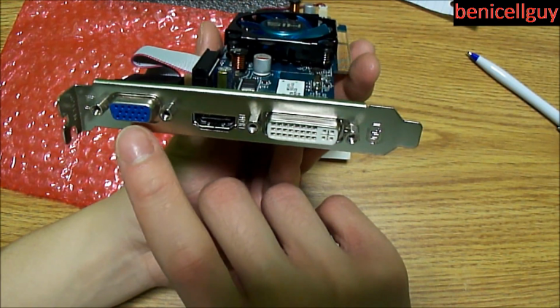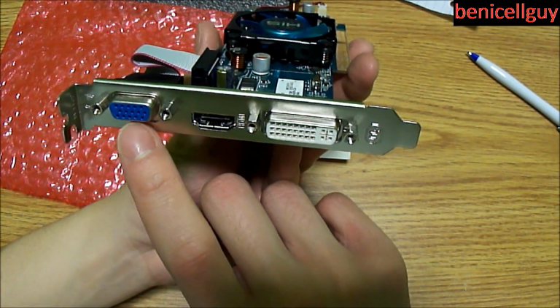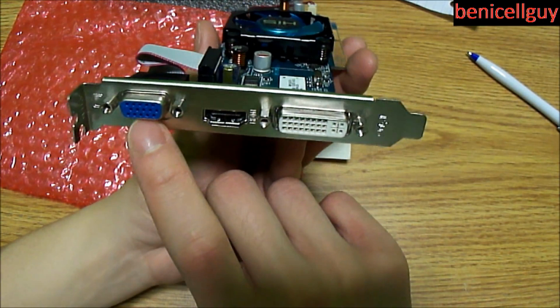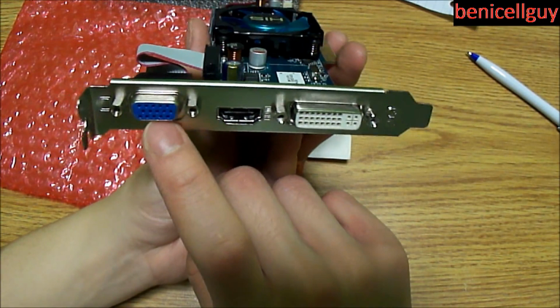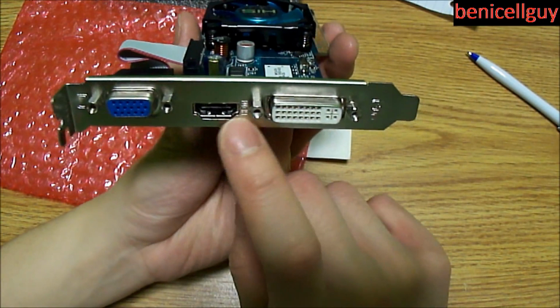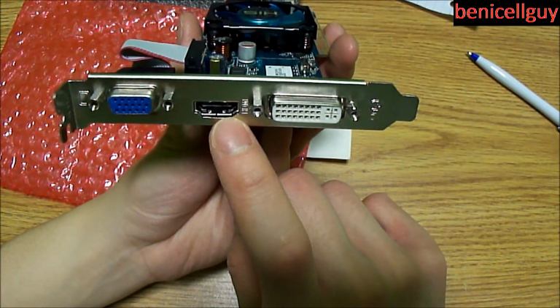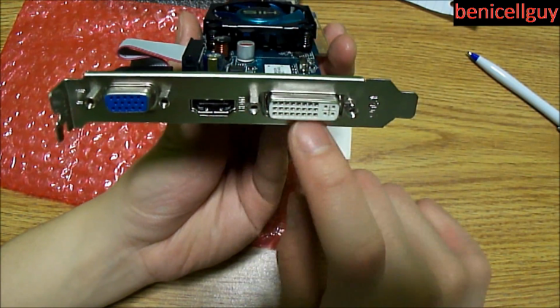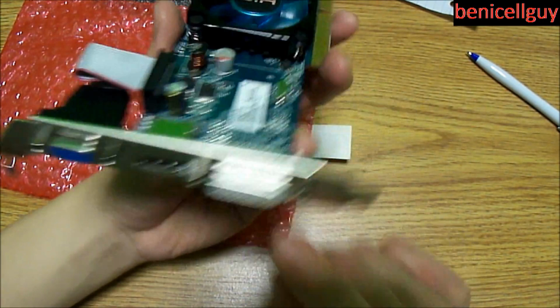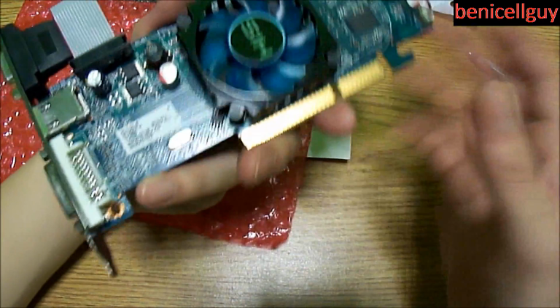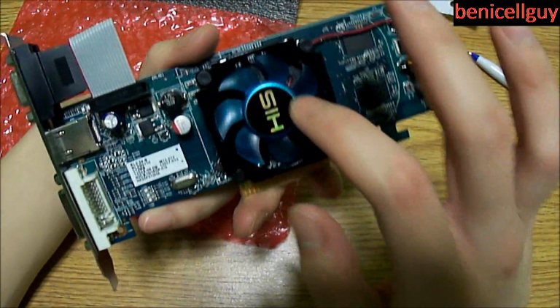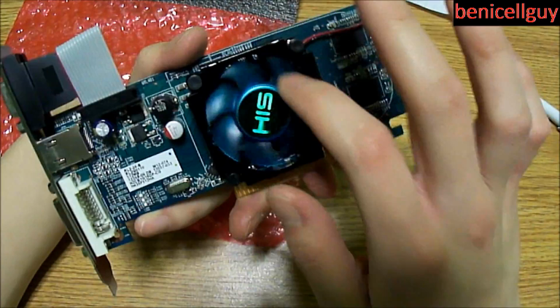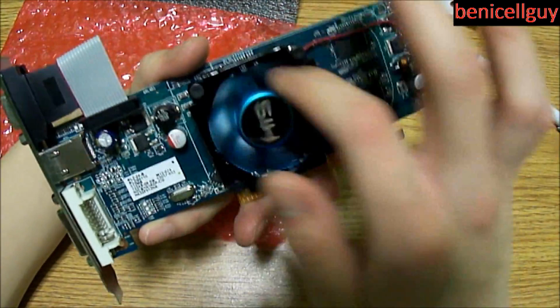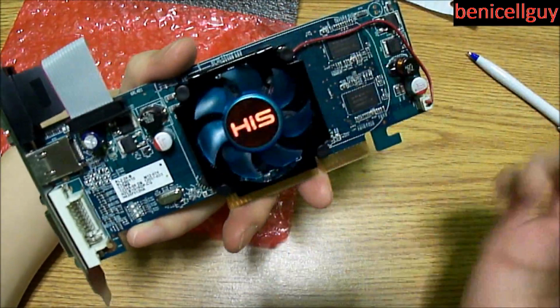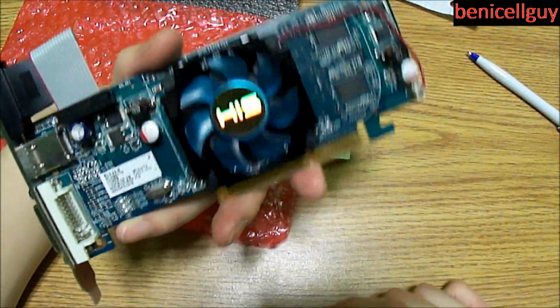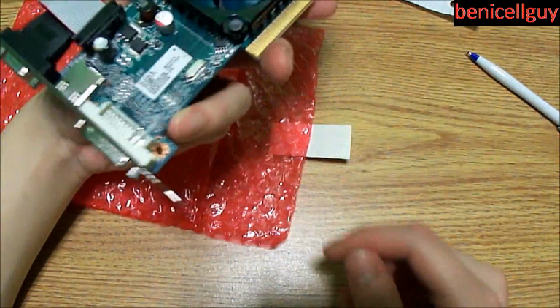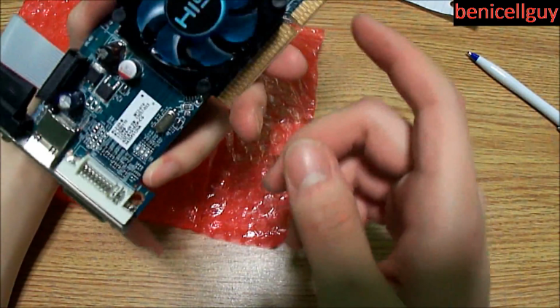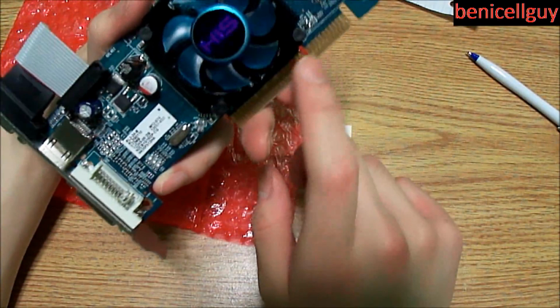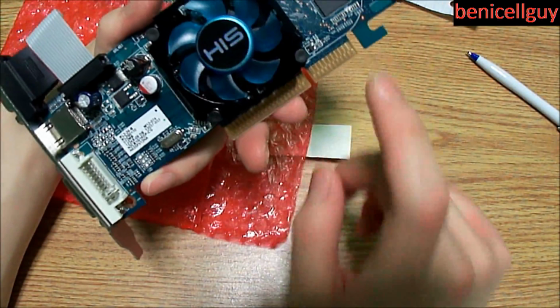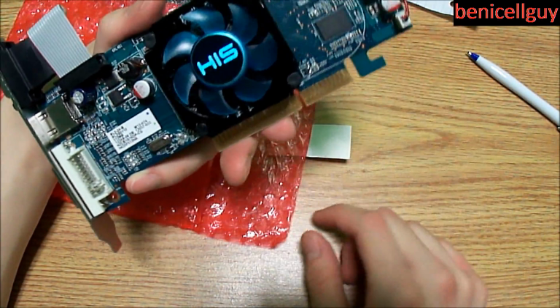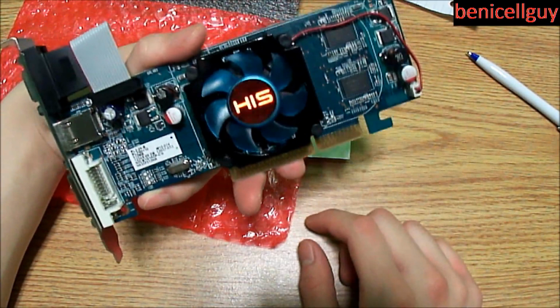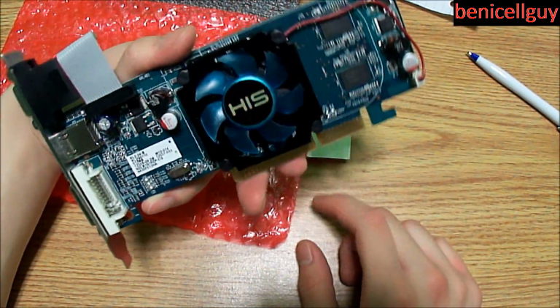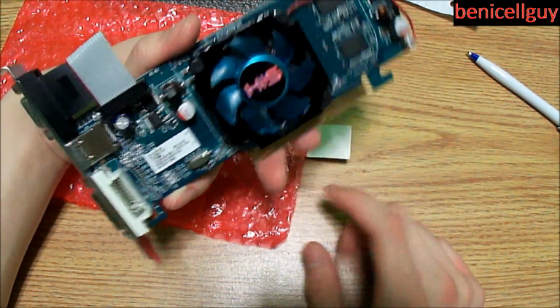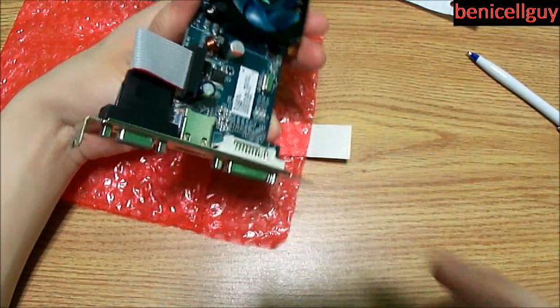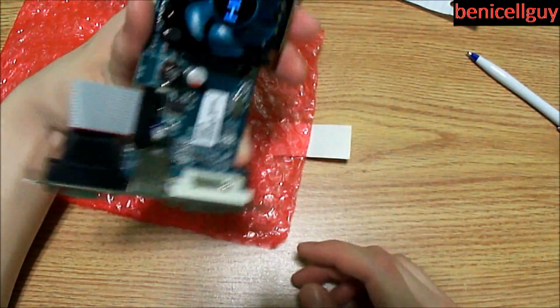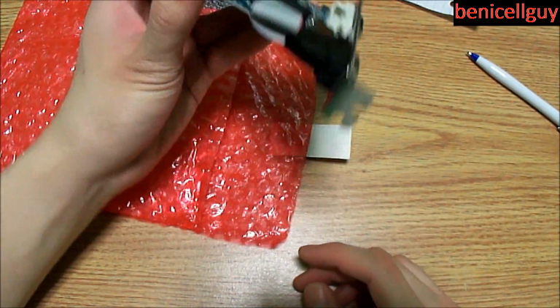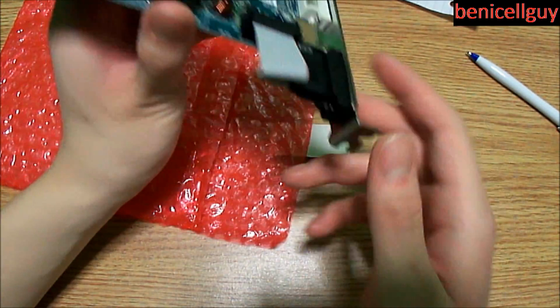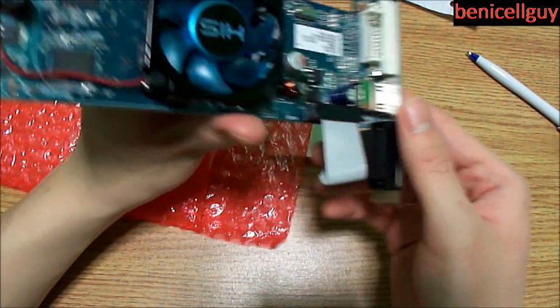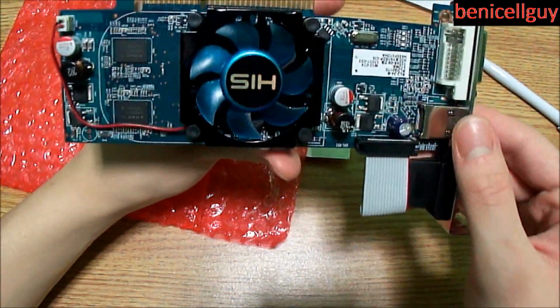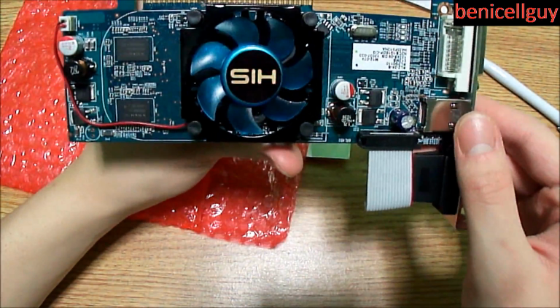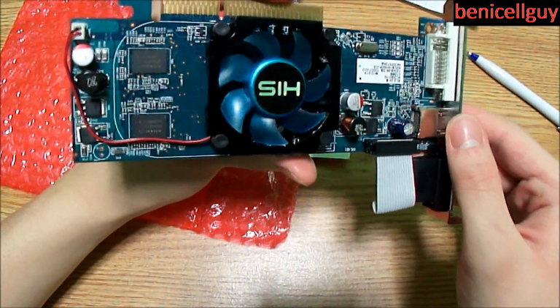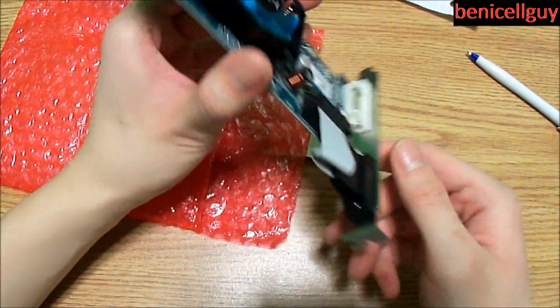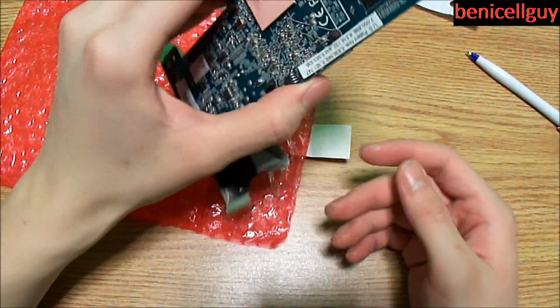You've got the VGA port, HDMI, DVI, and then you have the fan right here. This is an AGP 8x connection — or AGP 4x, it can go either way. The video card is very small, very nice.